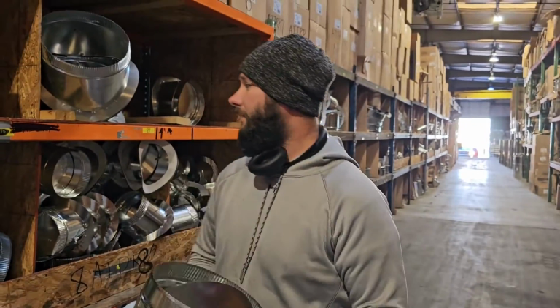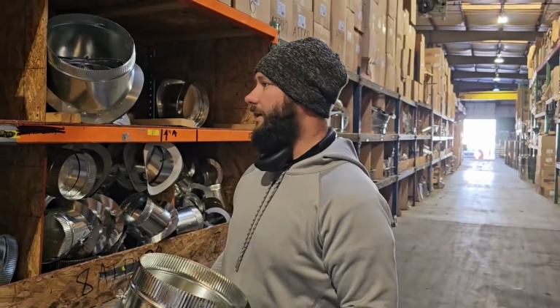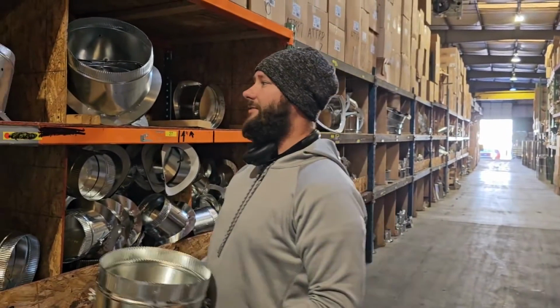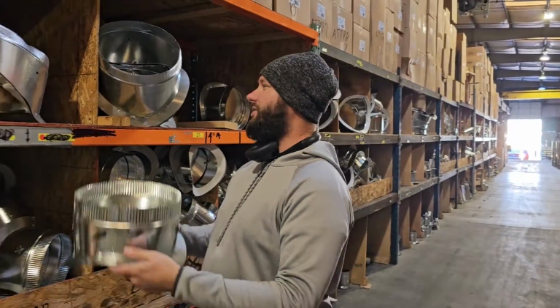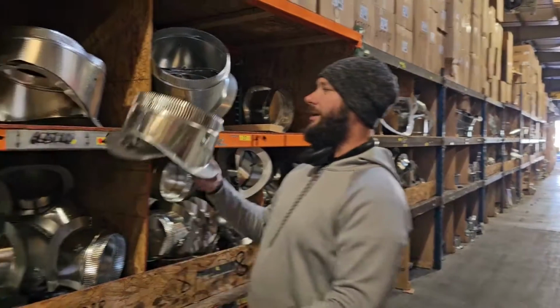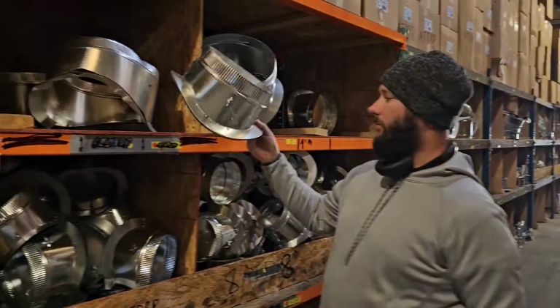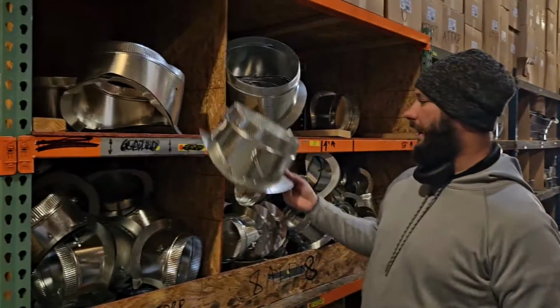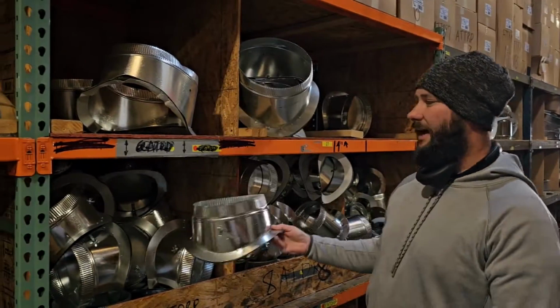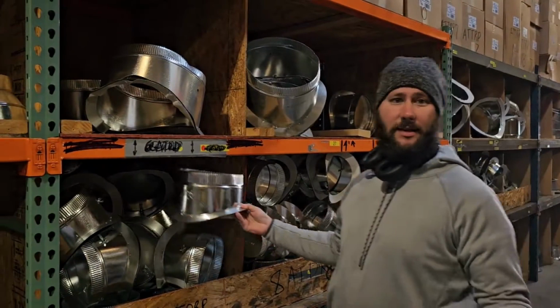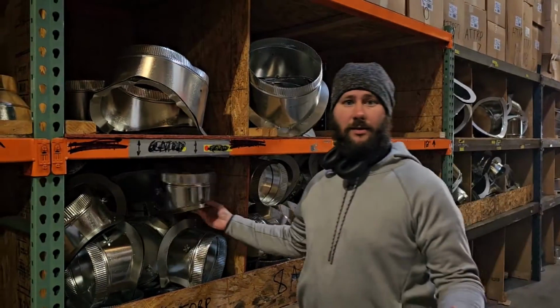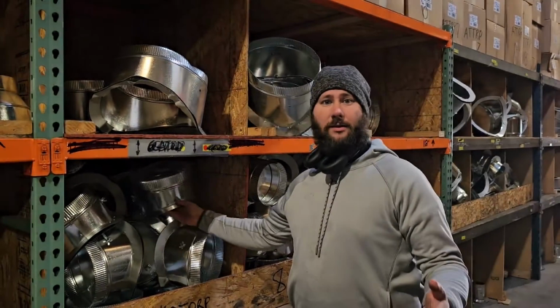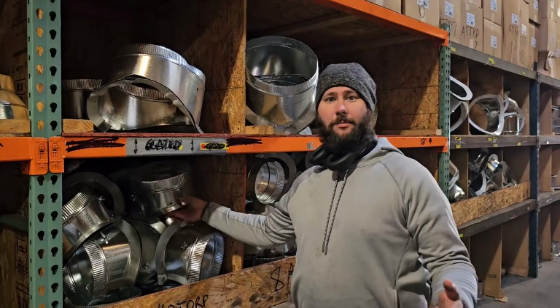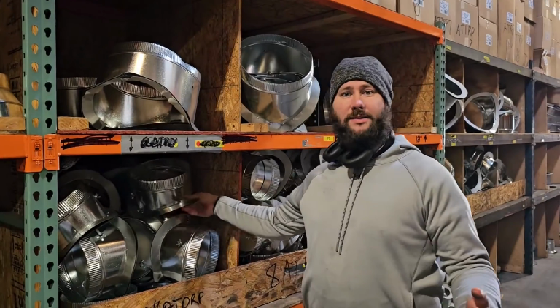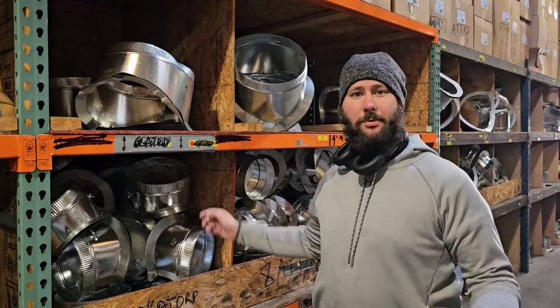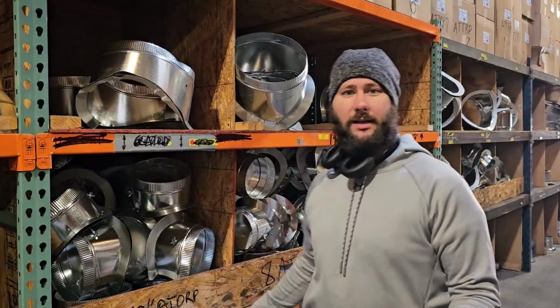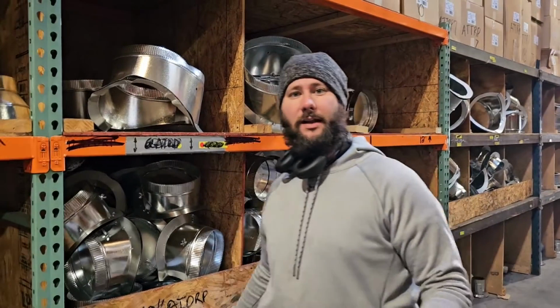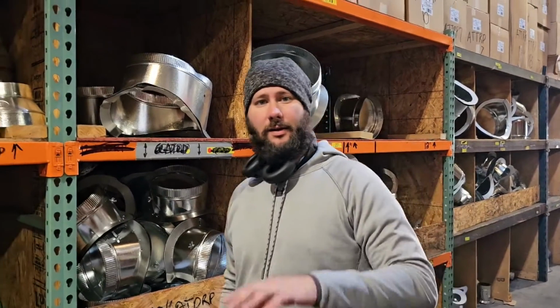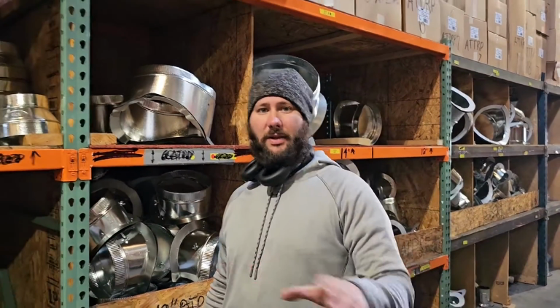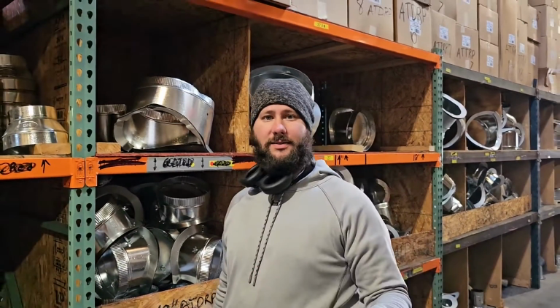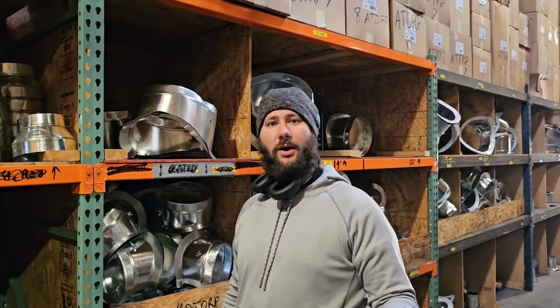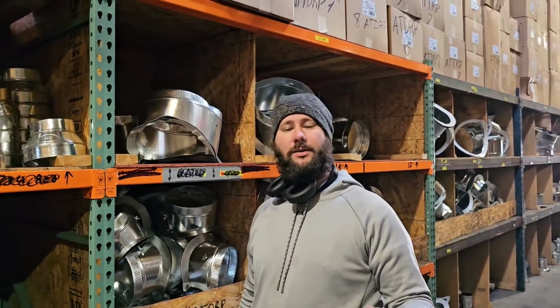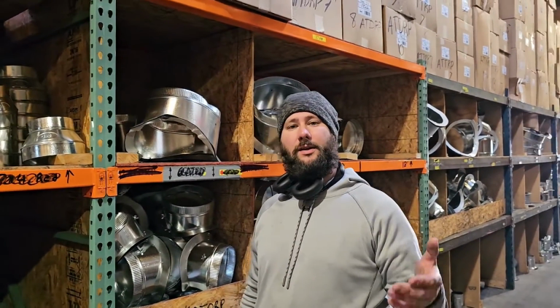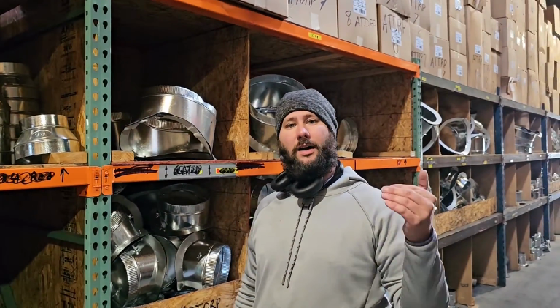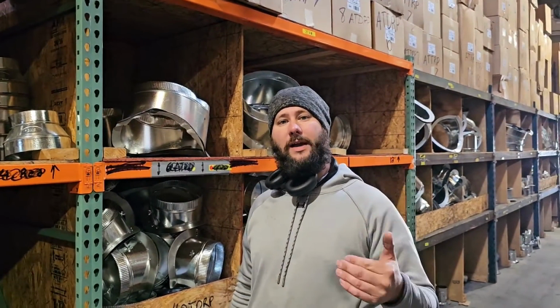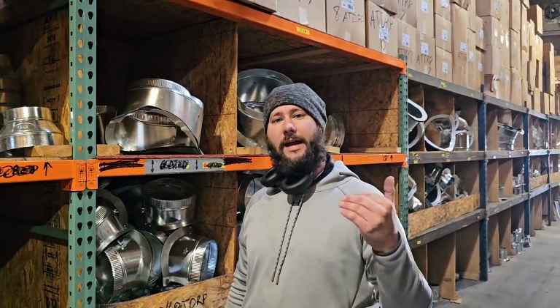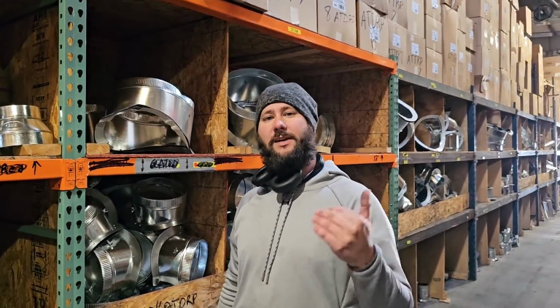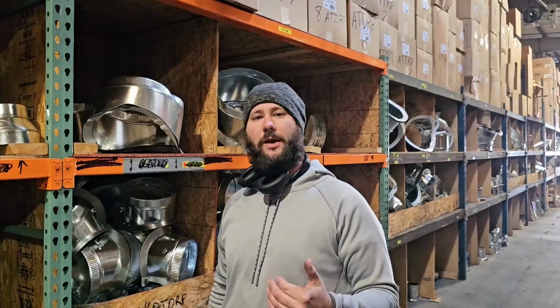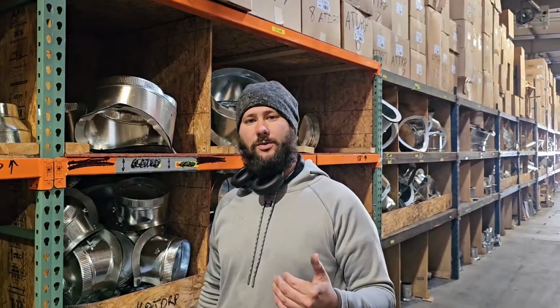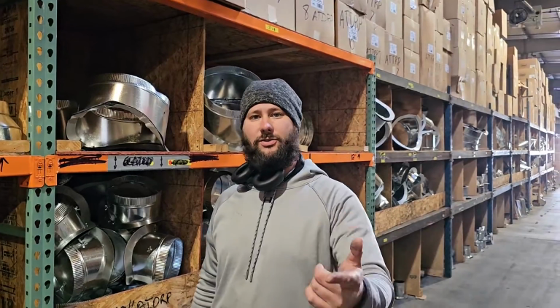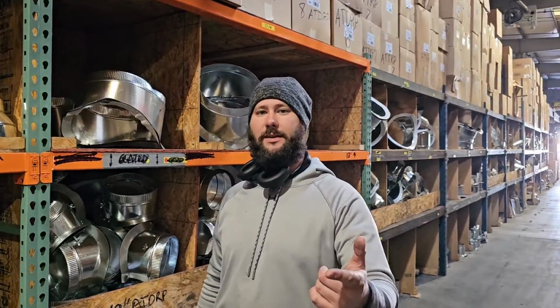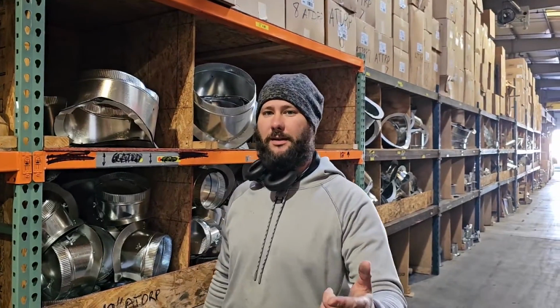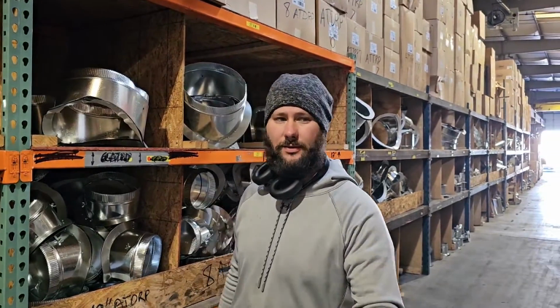If you guys have questions about ductwork — how to size it, how to price it, how to put it in — I've got a playlist called HVAC Training. Go check out that playlist.